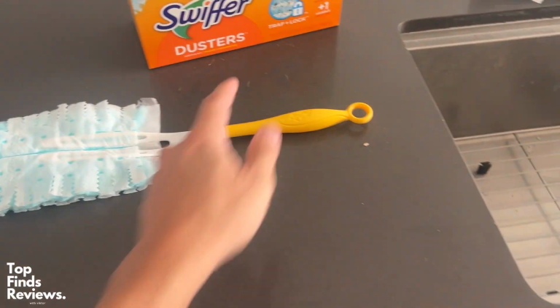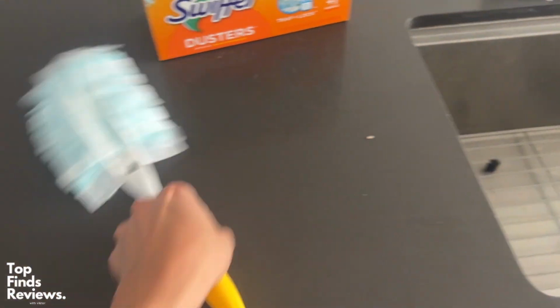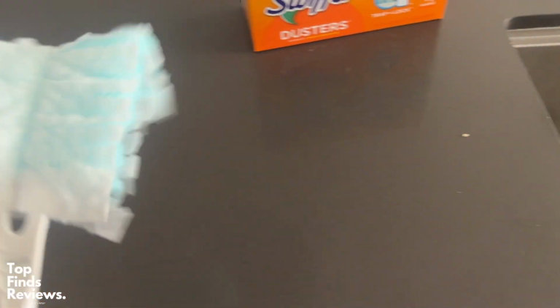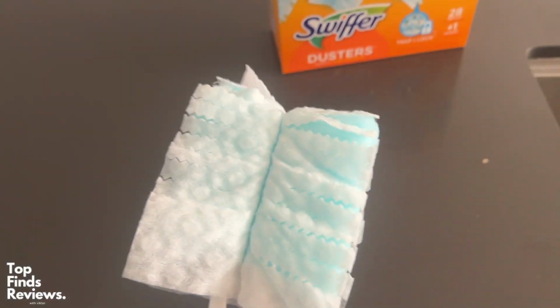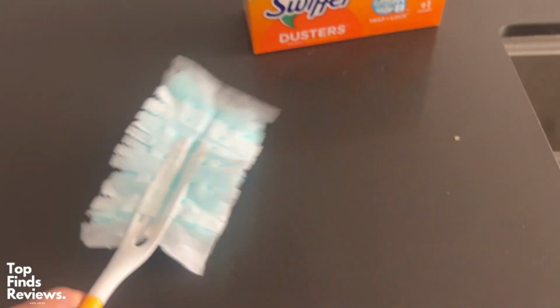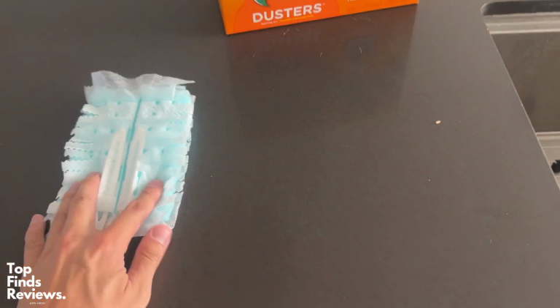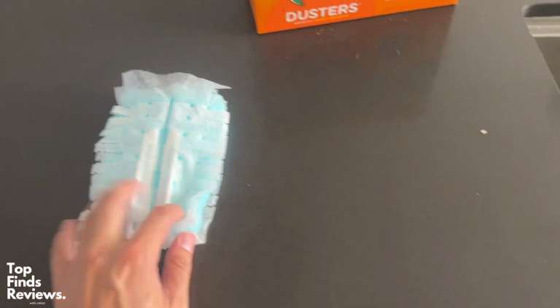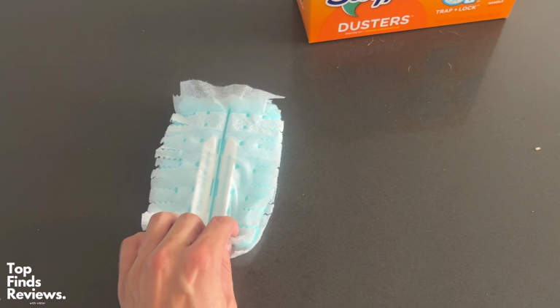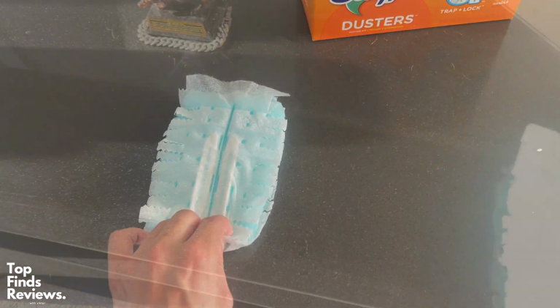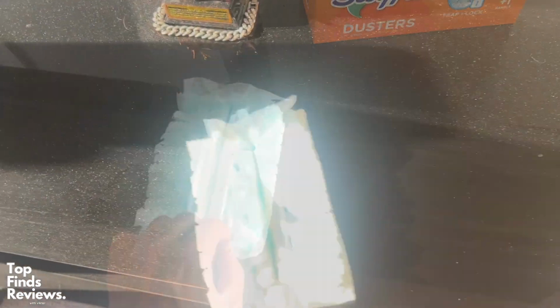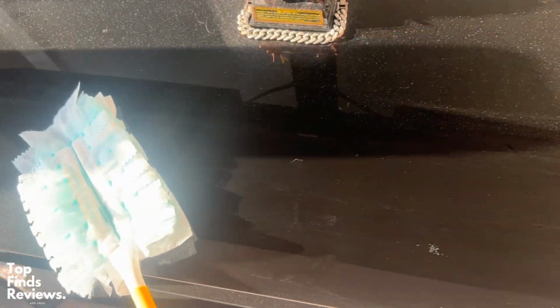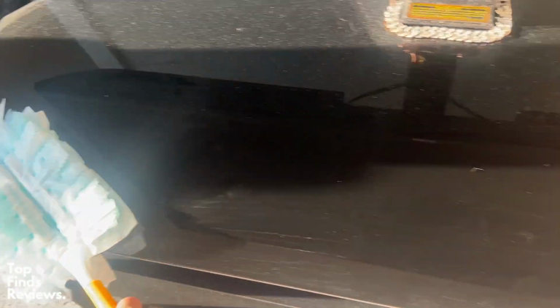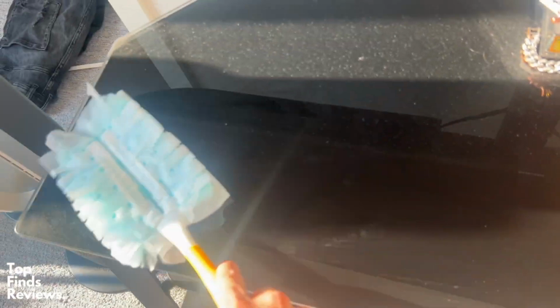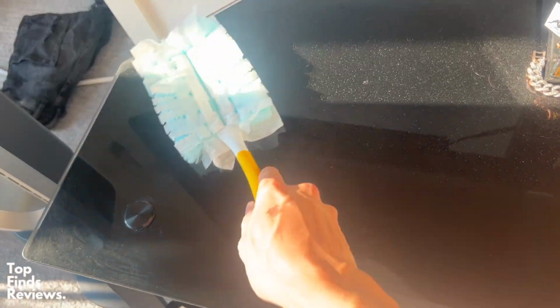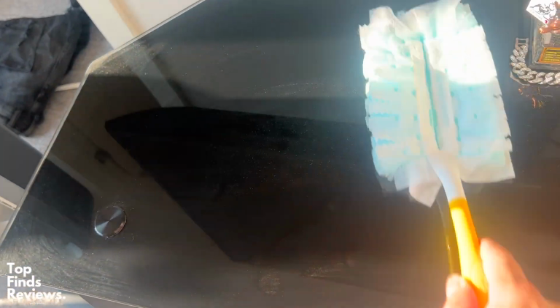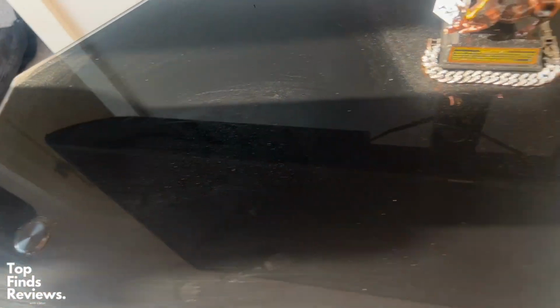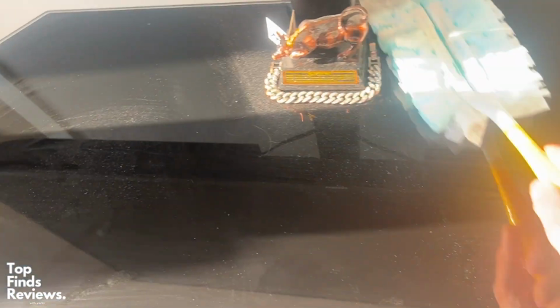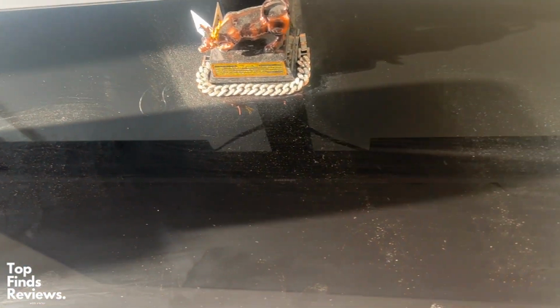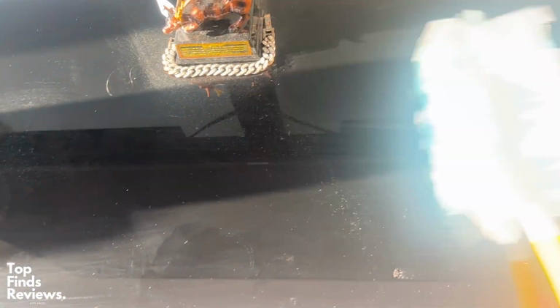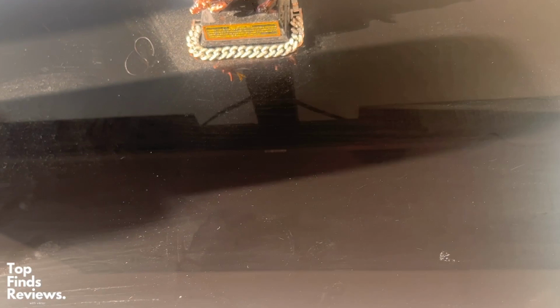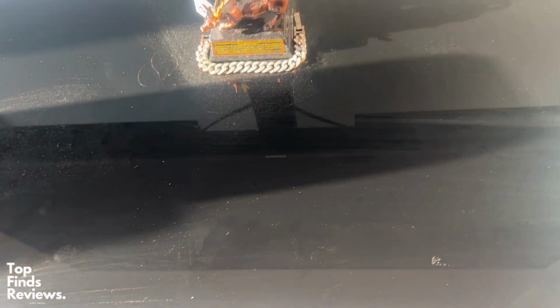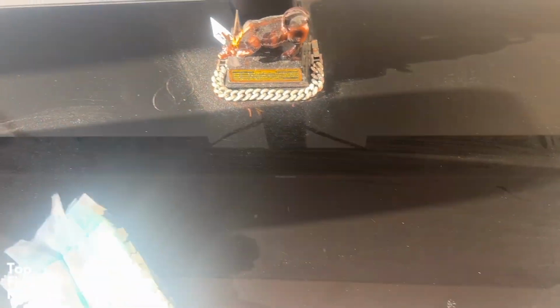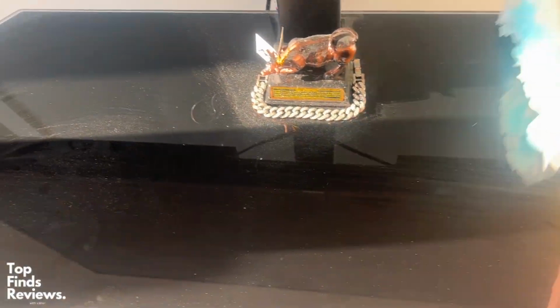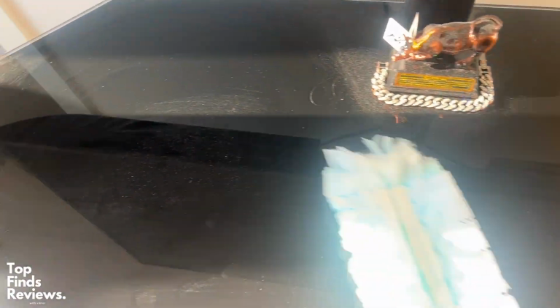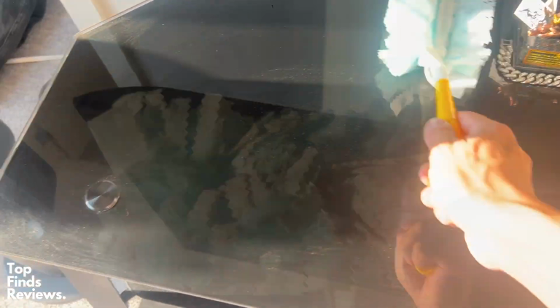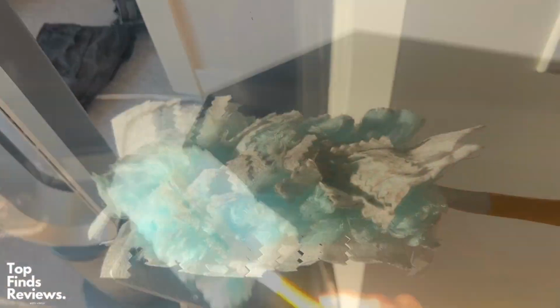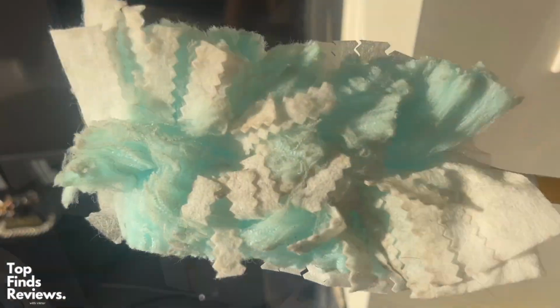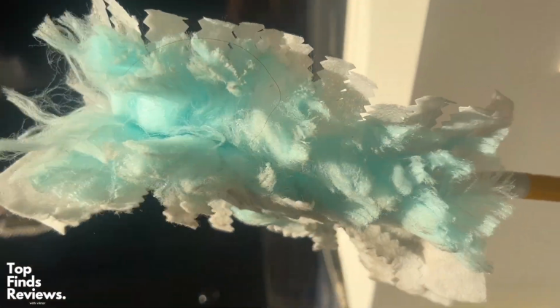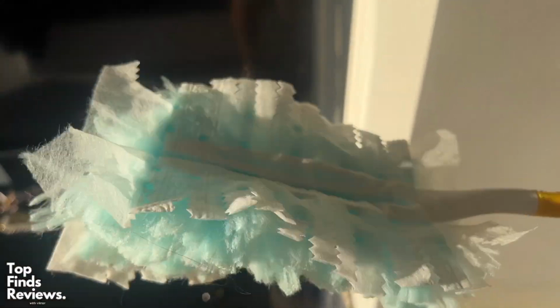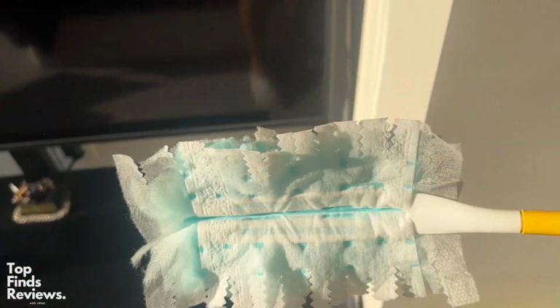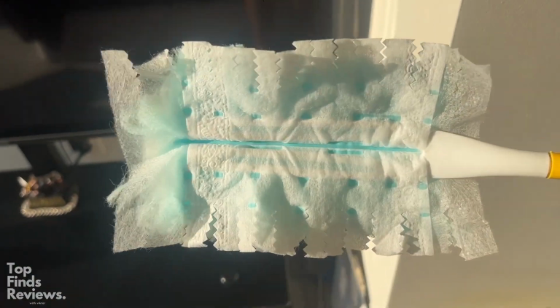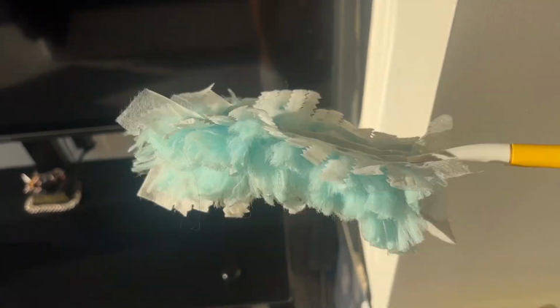They're just fantastic. I couldn't recommend these more. Definitely go out and get some Swiffer dusters if you have a dust issue in your house. They work fantastic — they trap the dust and I couldn't ask for anything more.